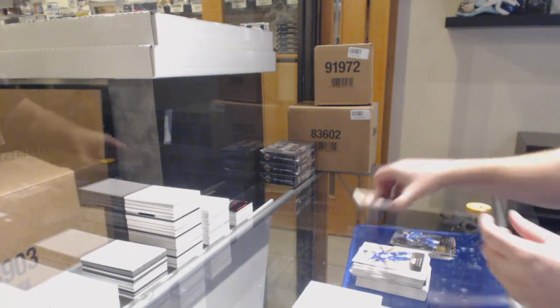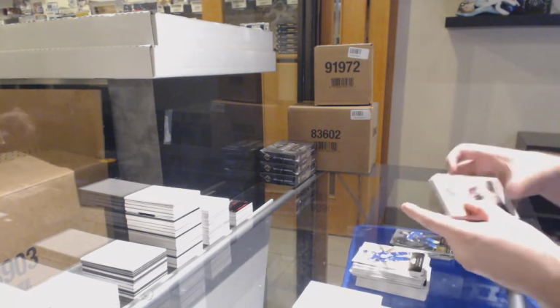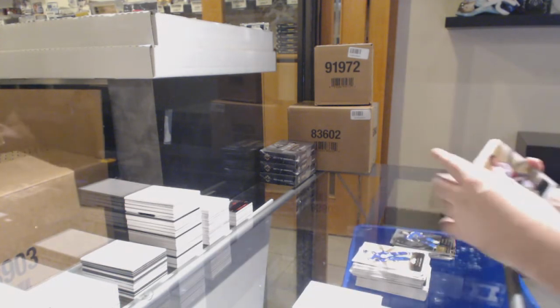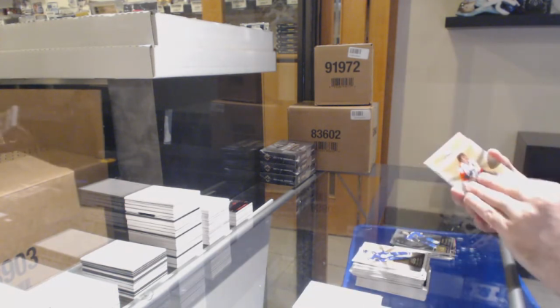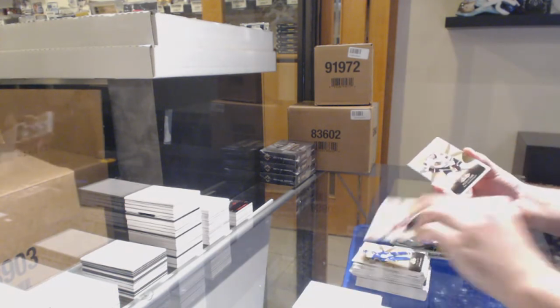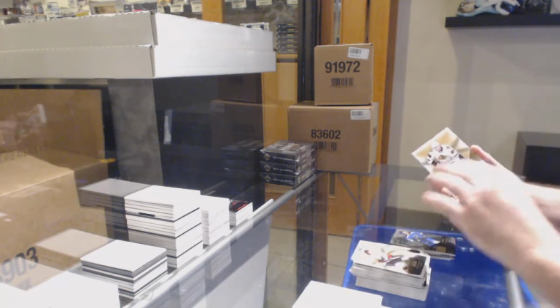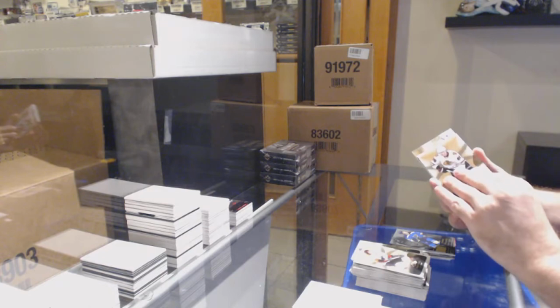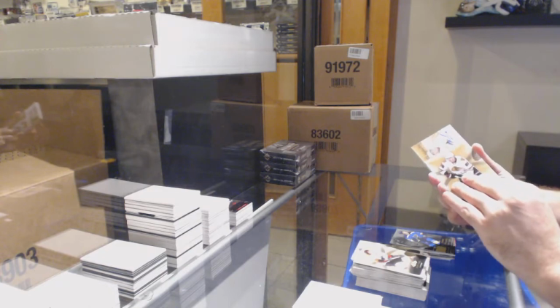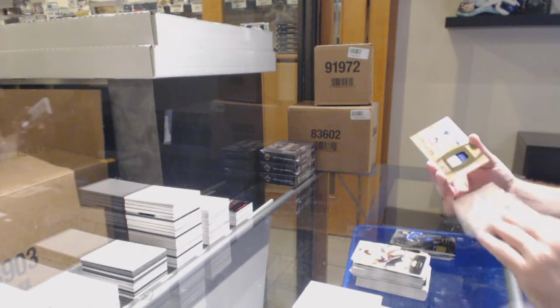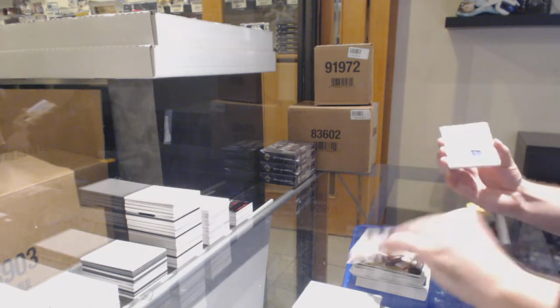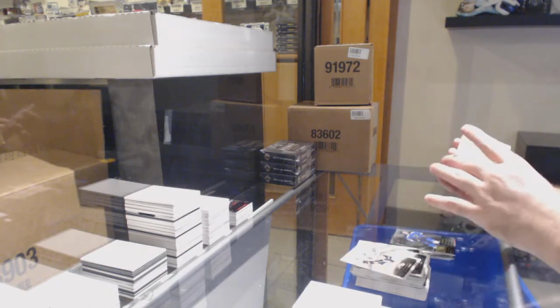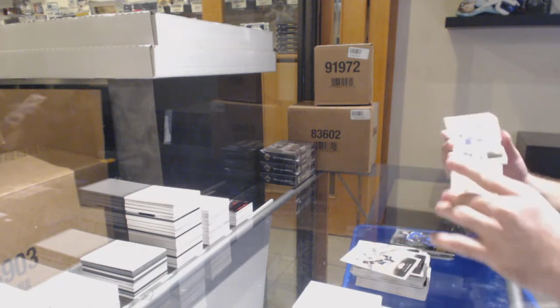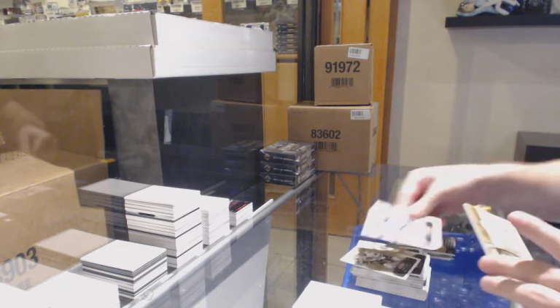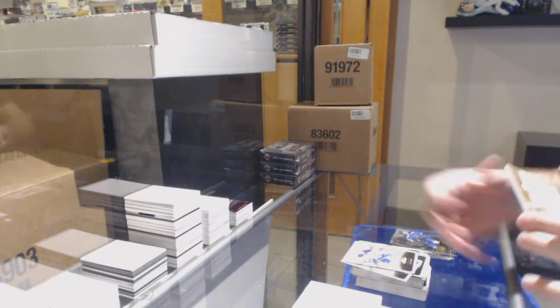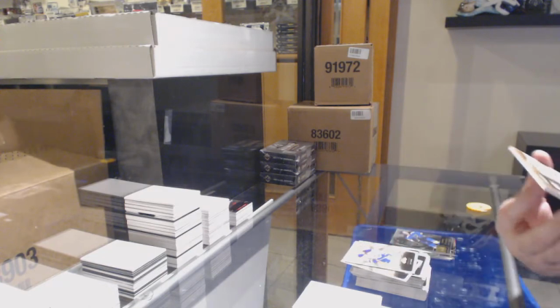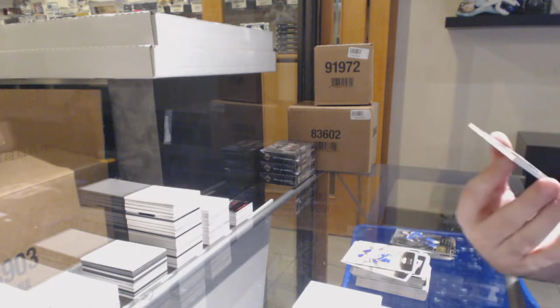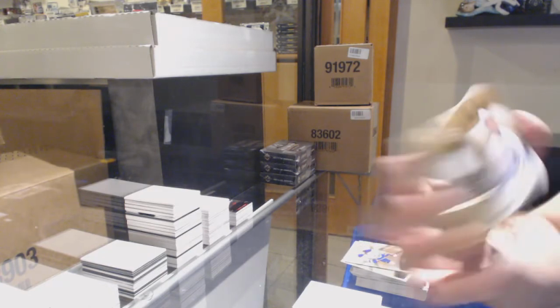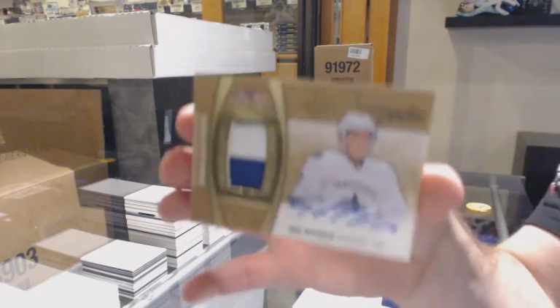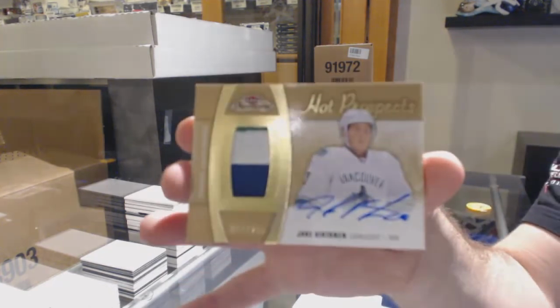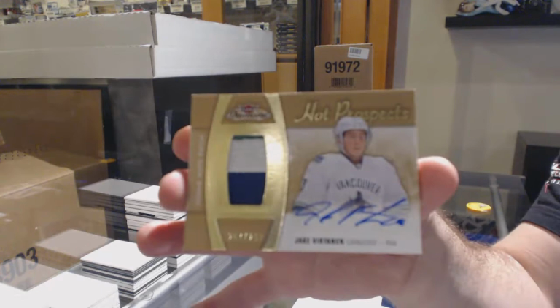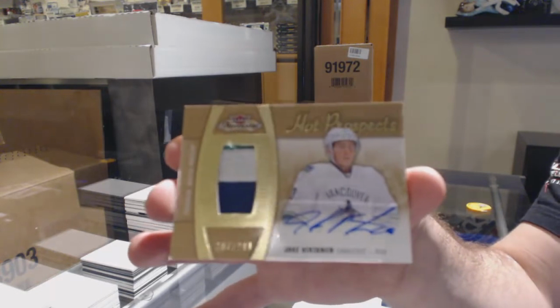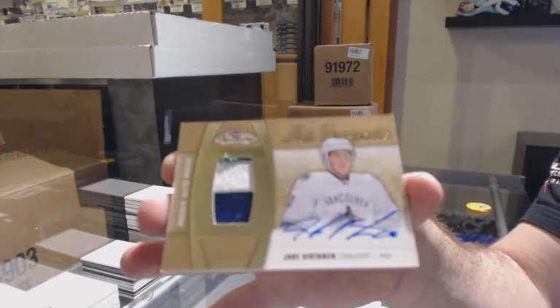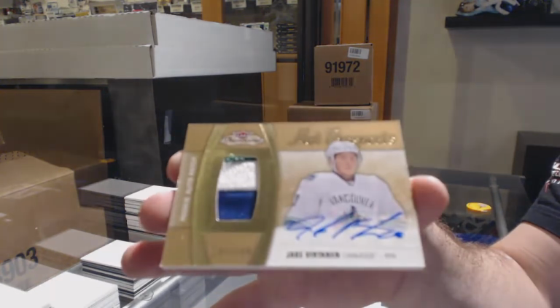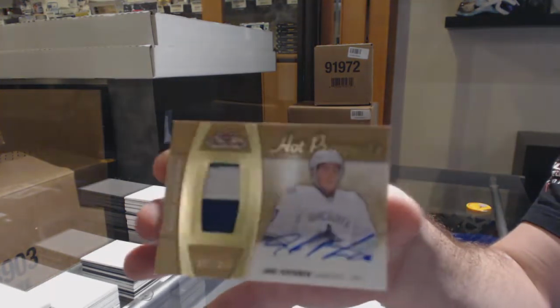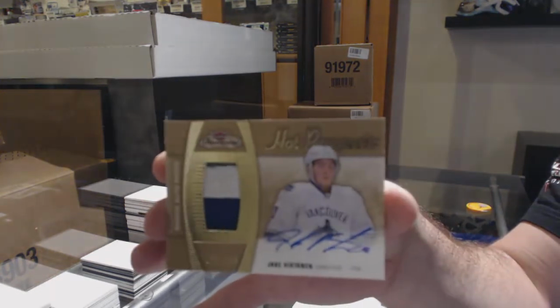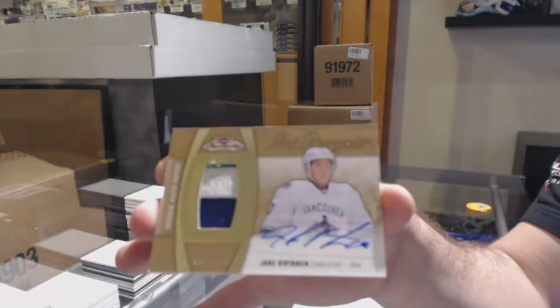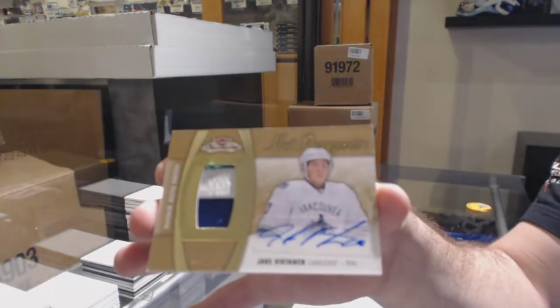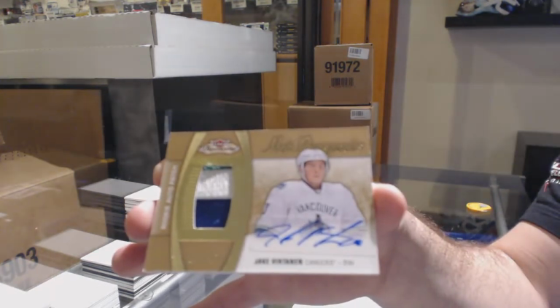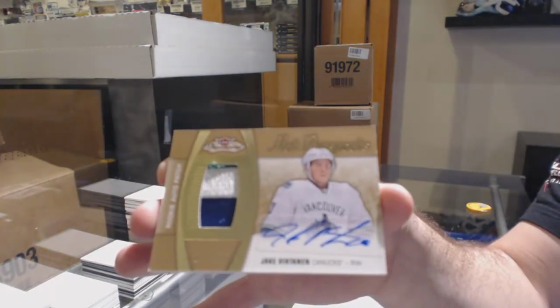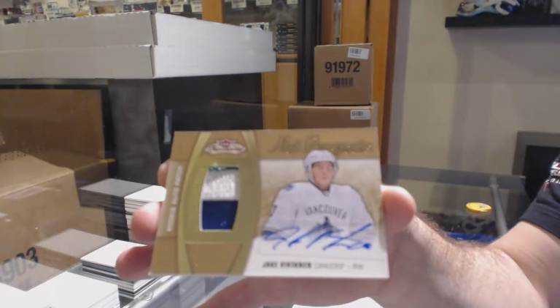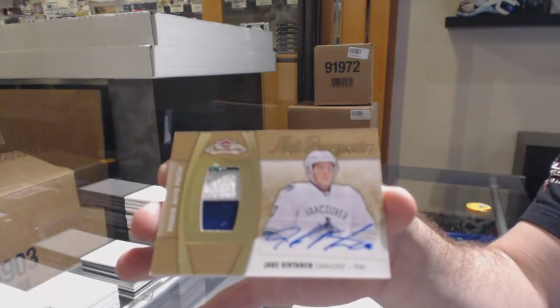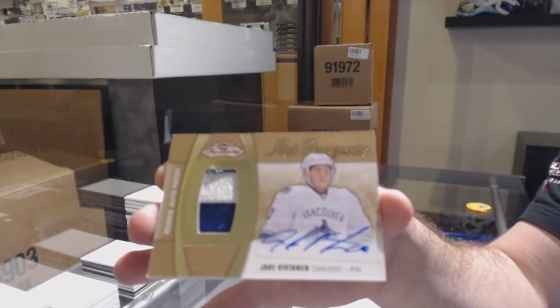Who's it gonna be? Who's it gonna be? It is gonna be a $2.99 — Jake Virtanen. There we go, folks!